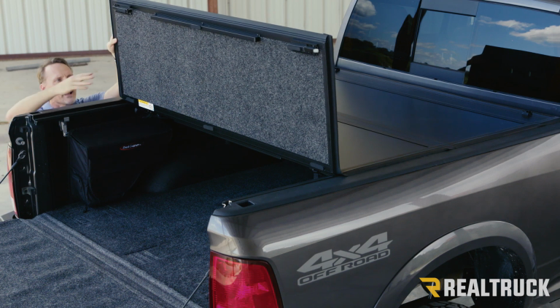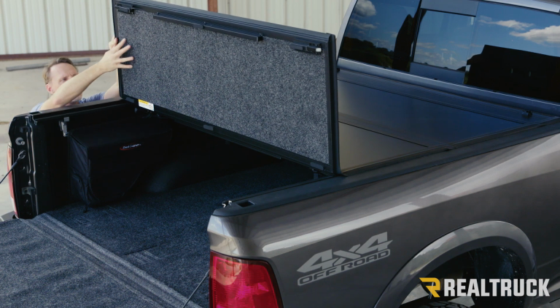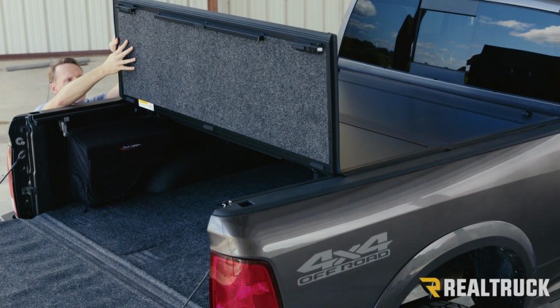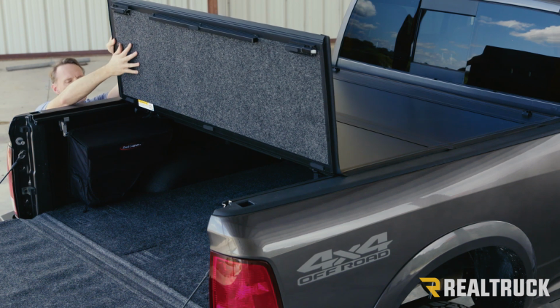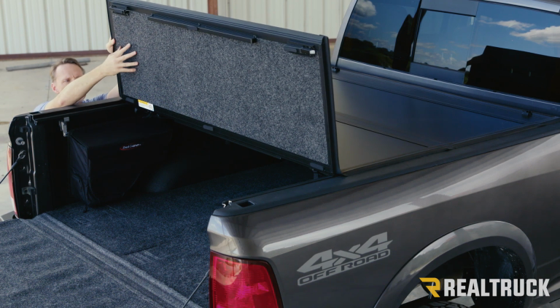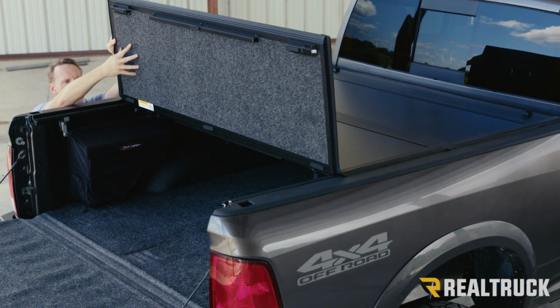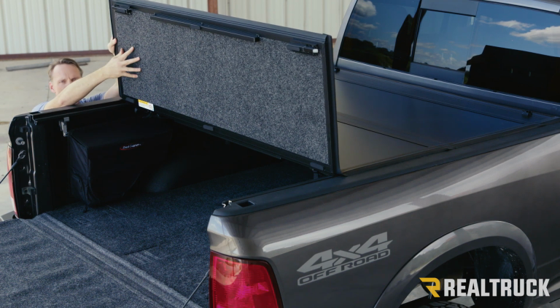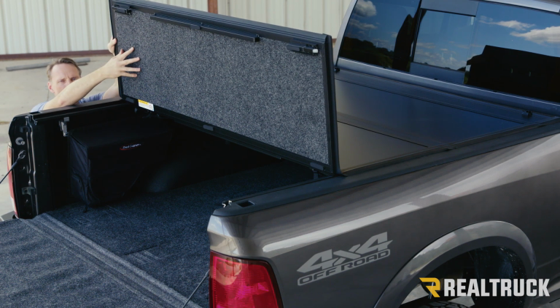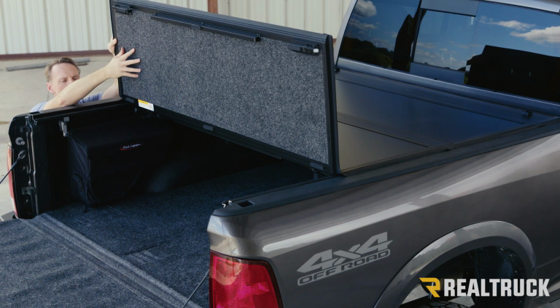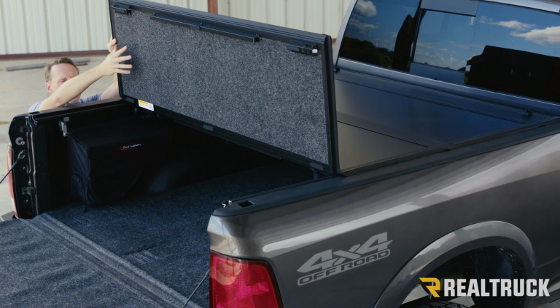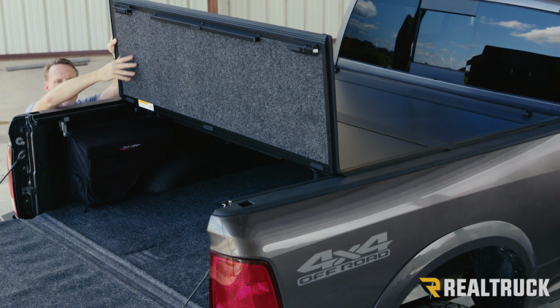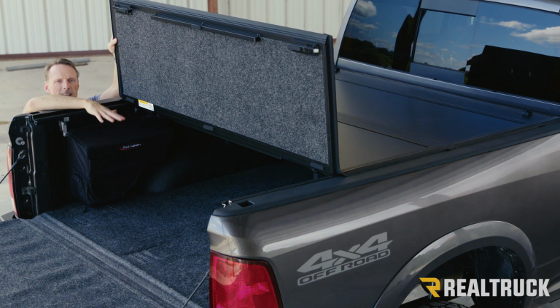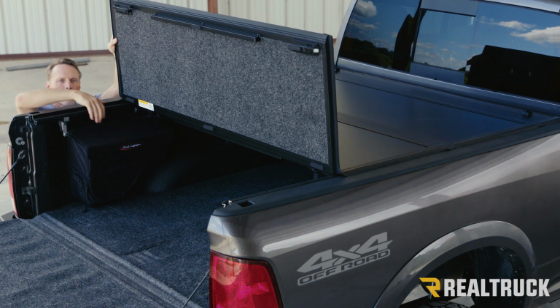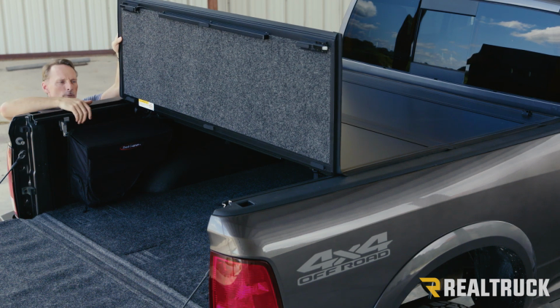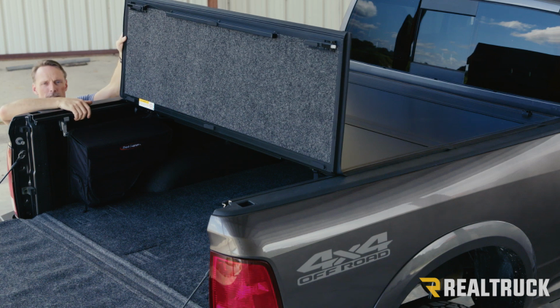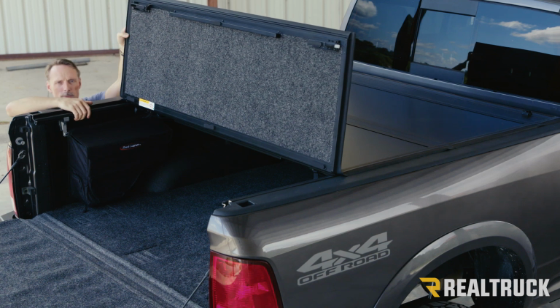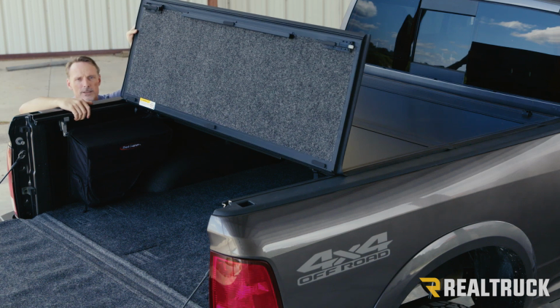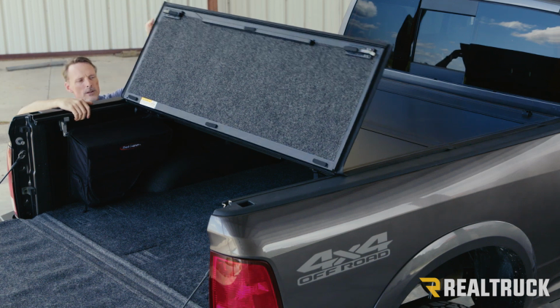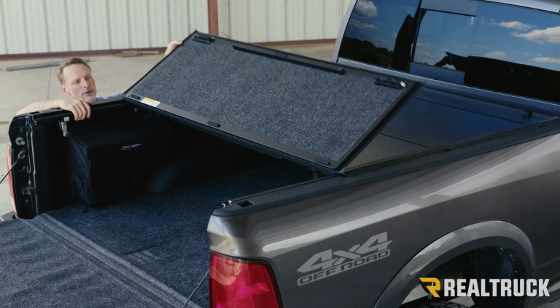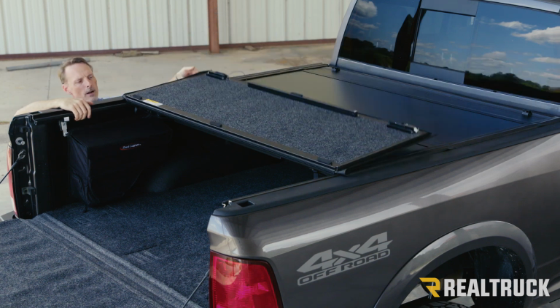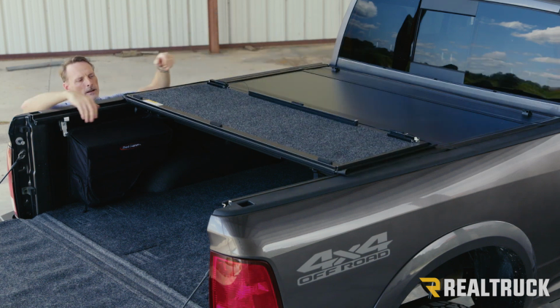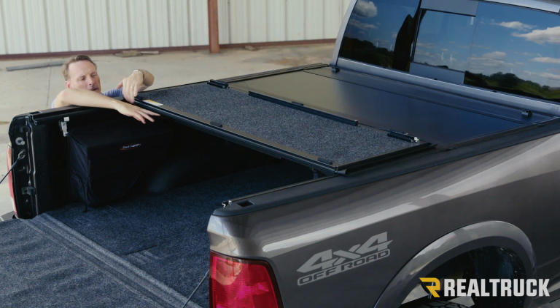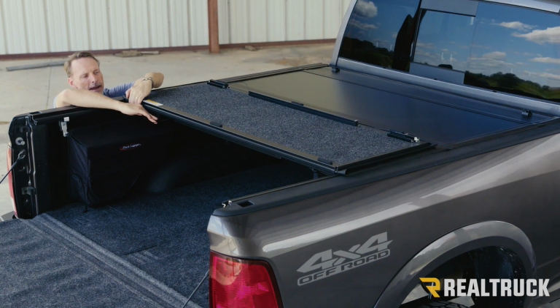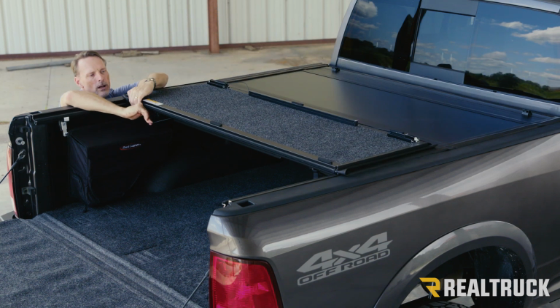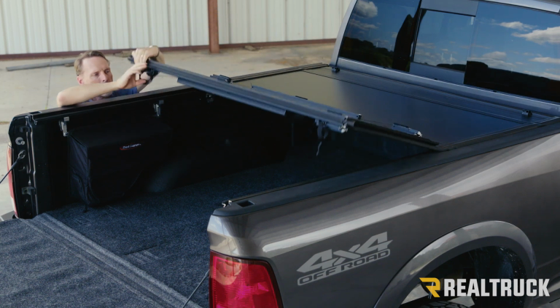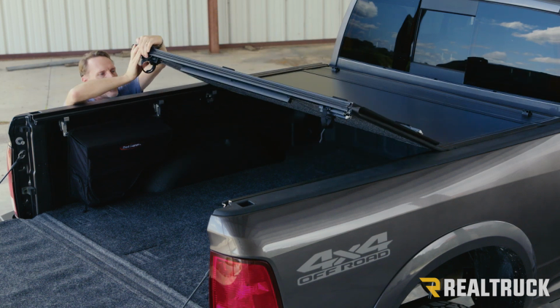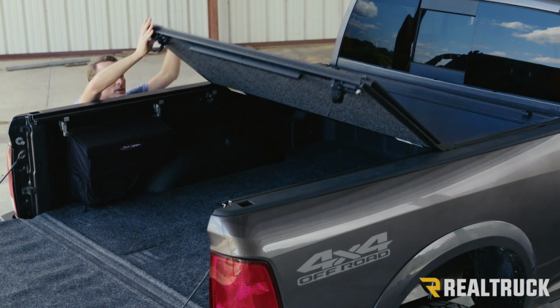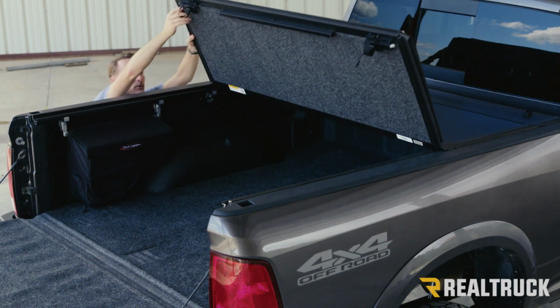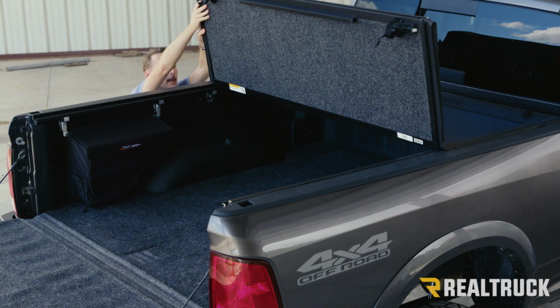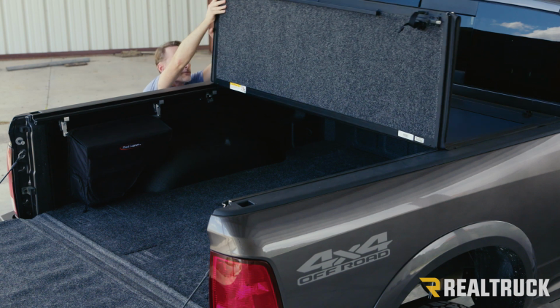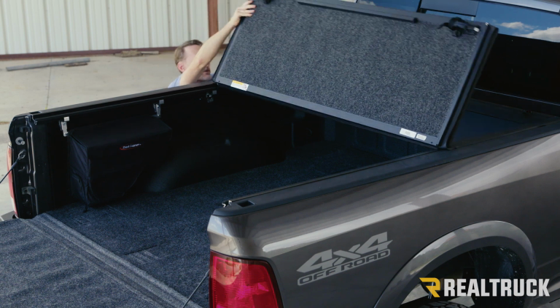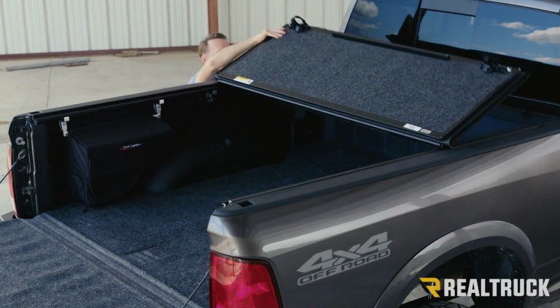The panel on the bottom side is going to have a carpeted underside that's going to match any kind of bed rug material you might have installed in the bed of your truck. Each panel is going to latch, so you pull the cable and fold the panel over.